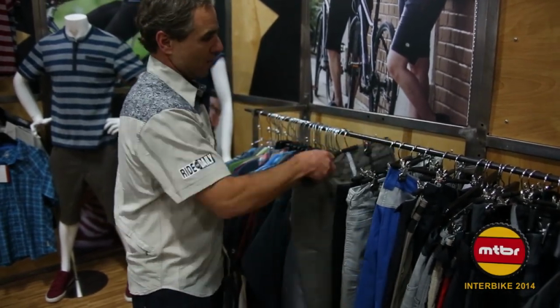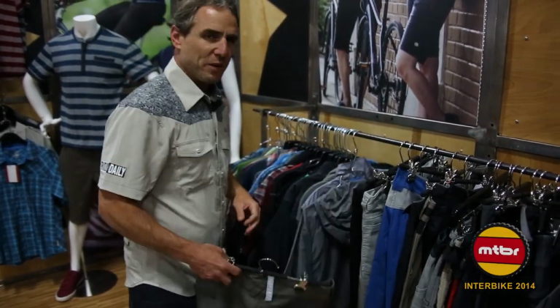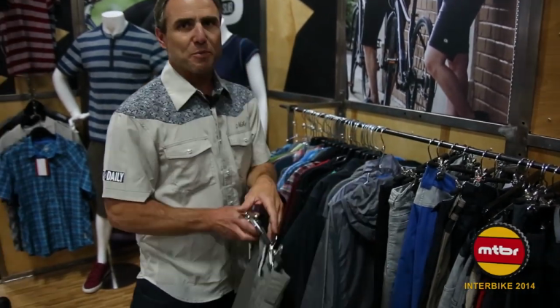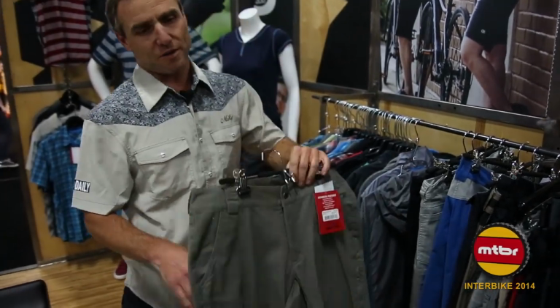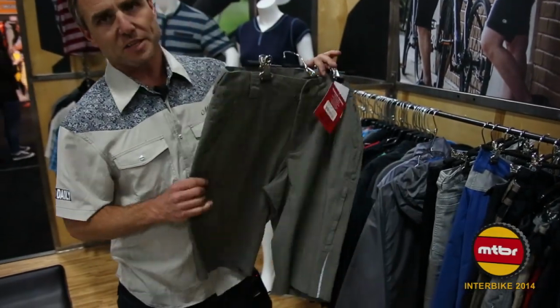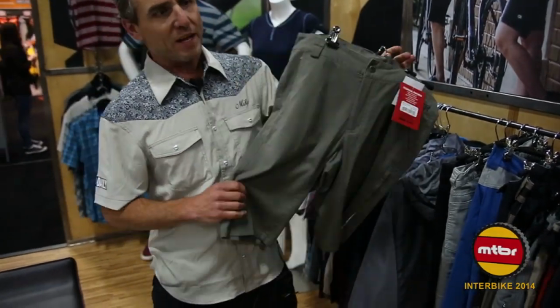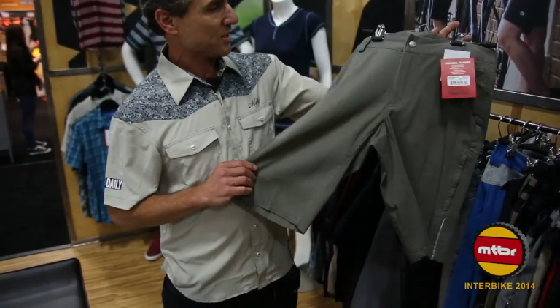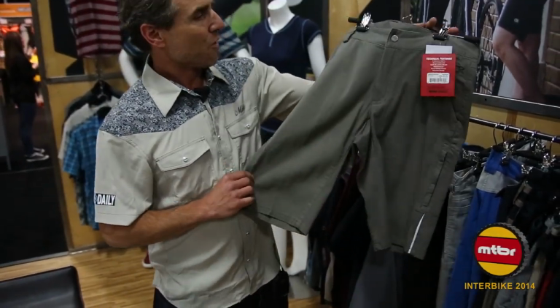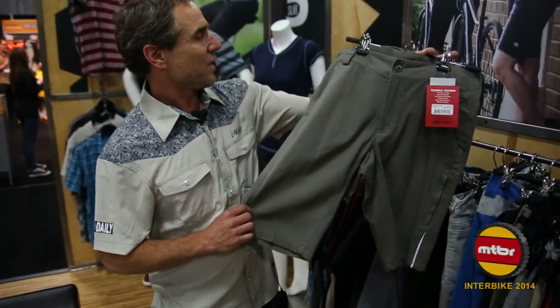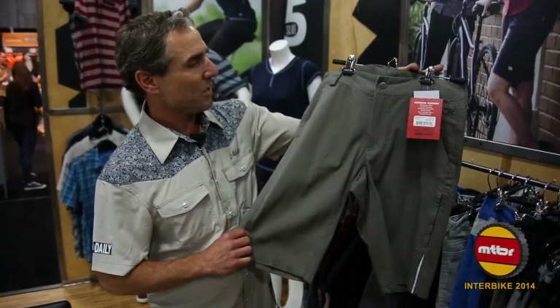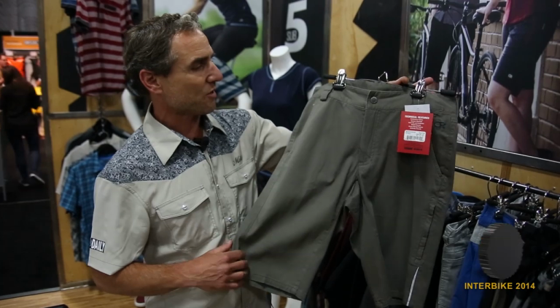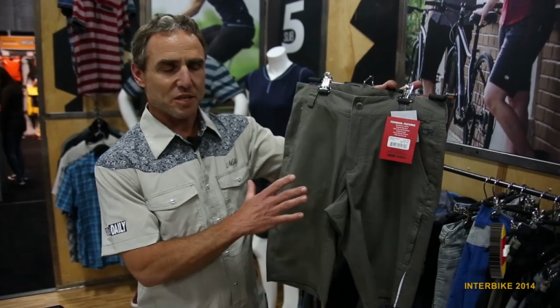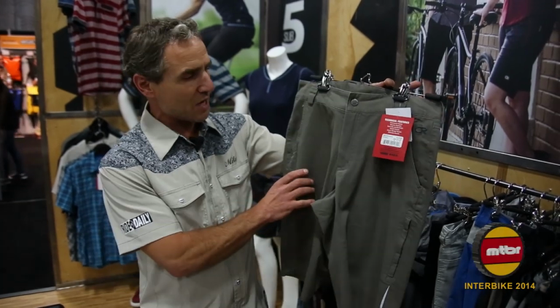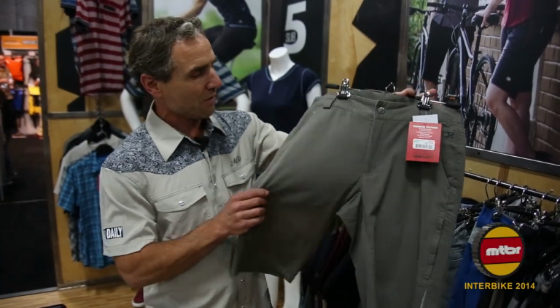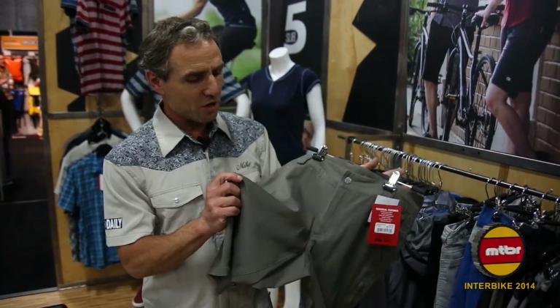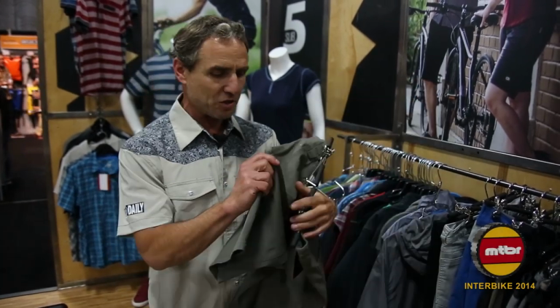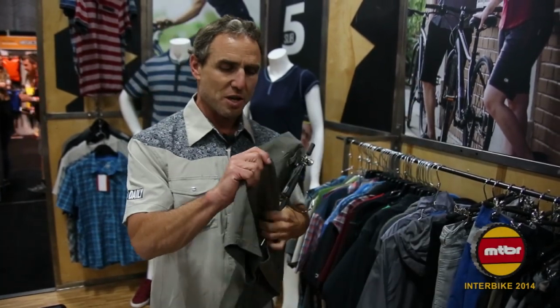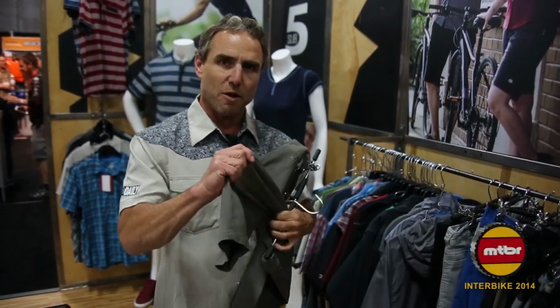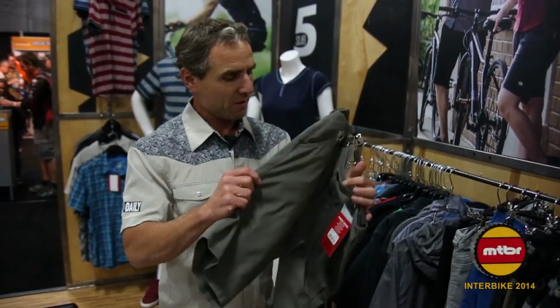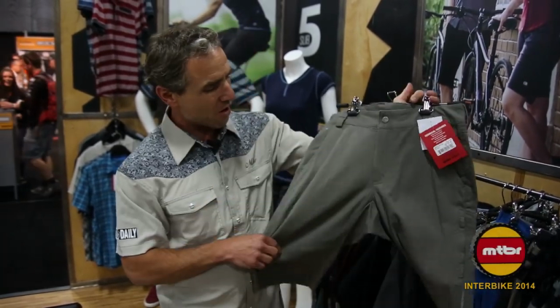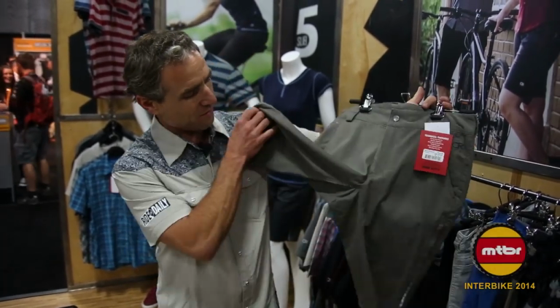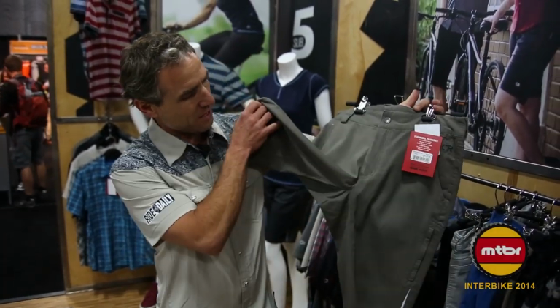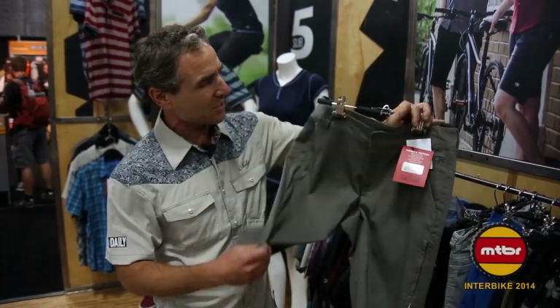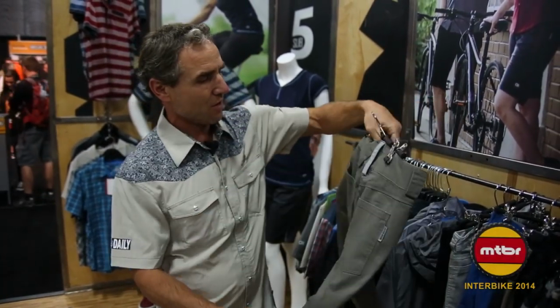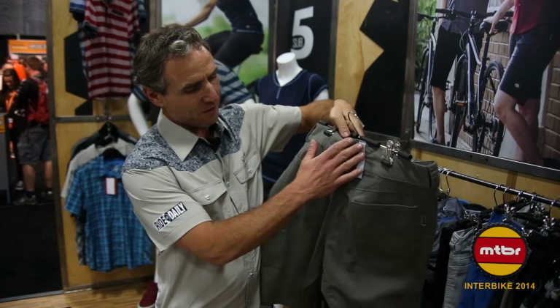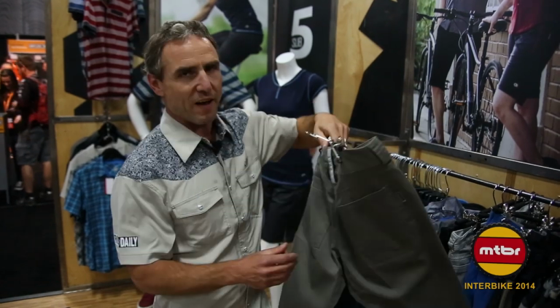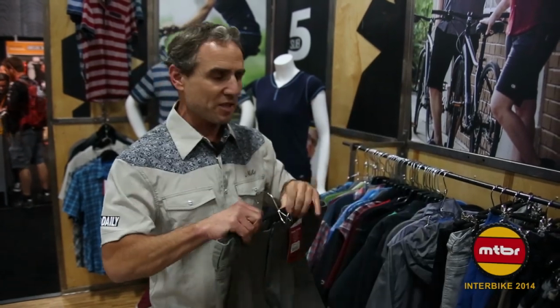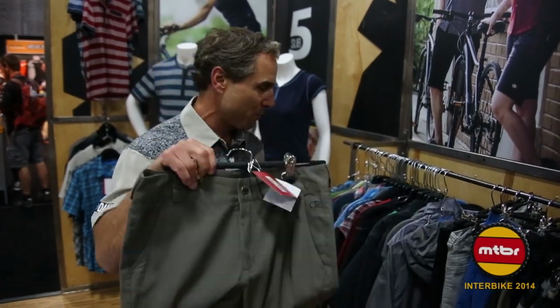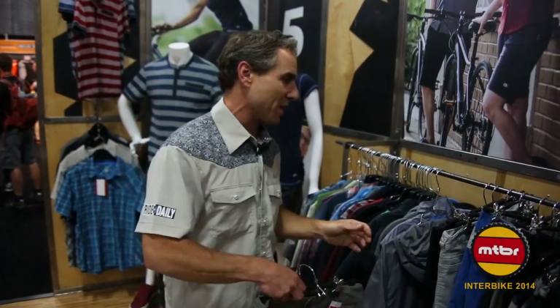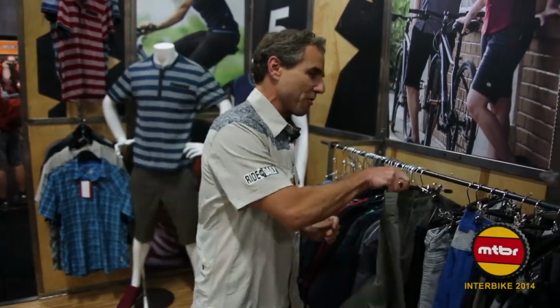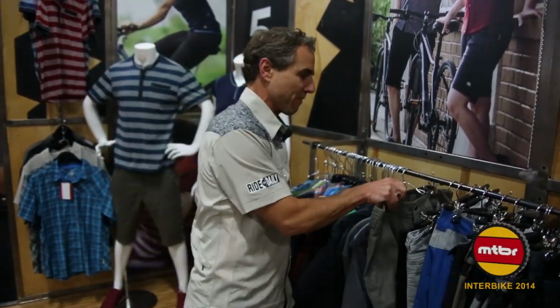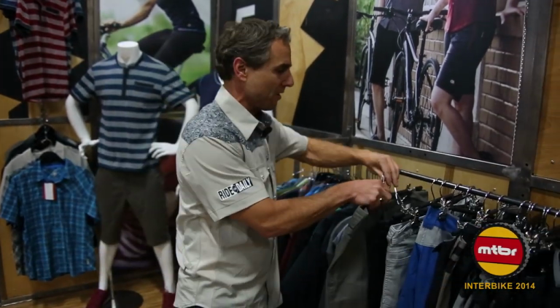The Pit Stop short — cotton spandex, really nice piece. Nice and casual with a good amount of stretch. Inner gusset, reflective accents. The Pit Stop short comes in three different colors.